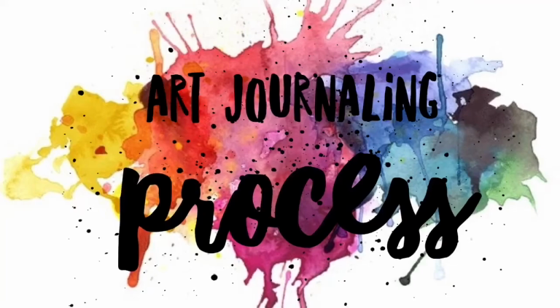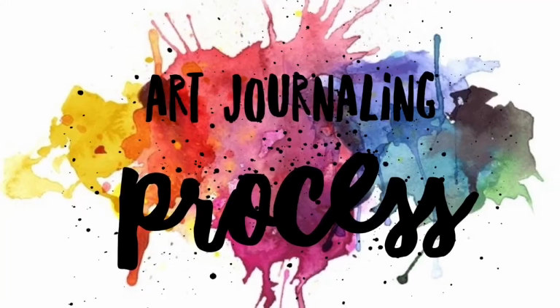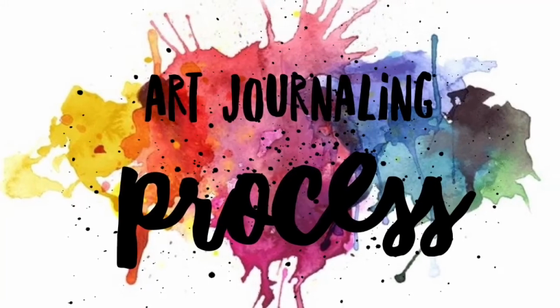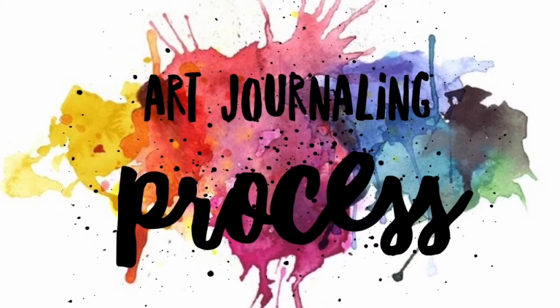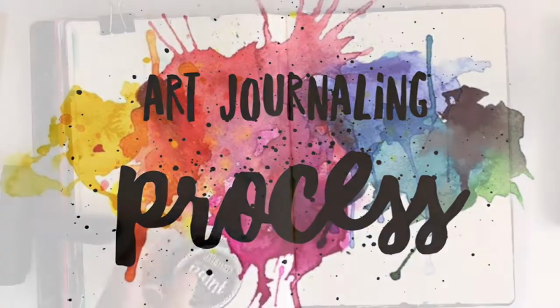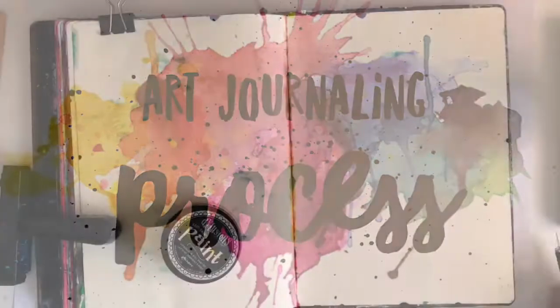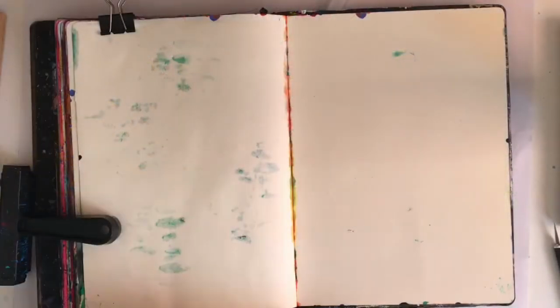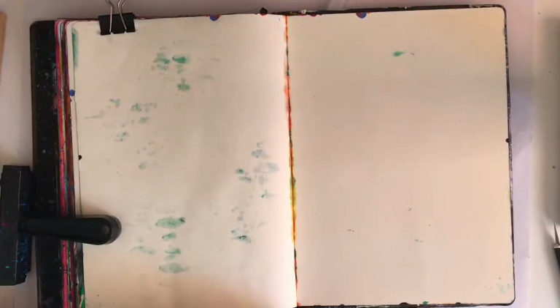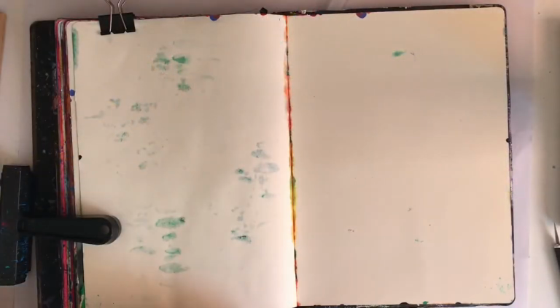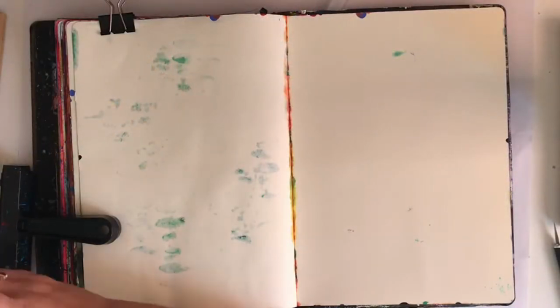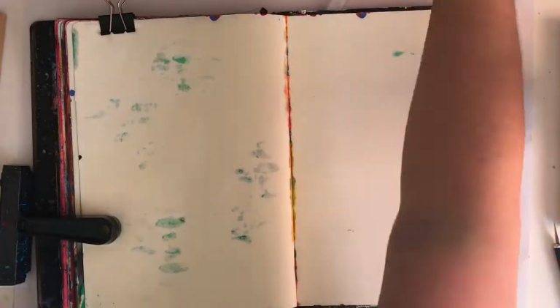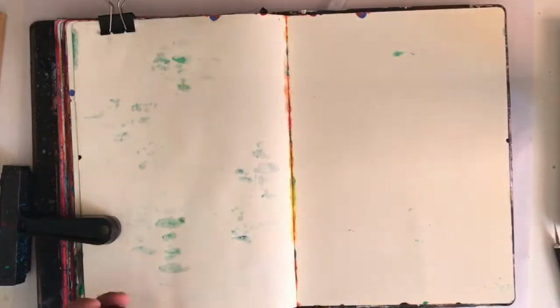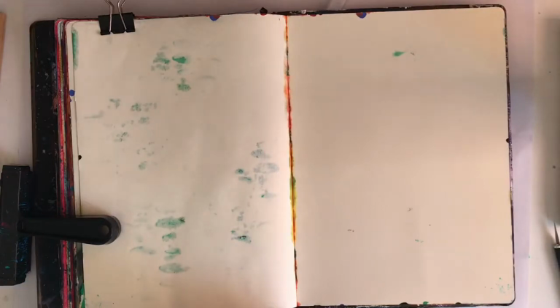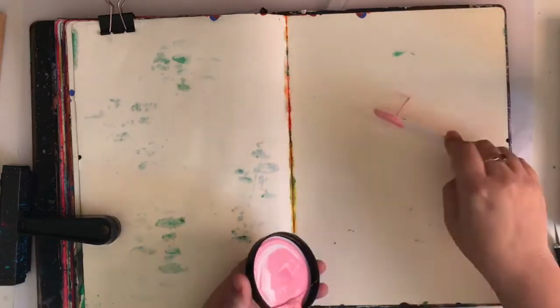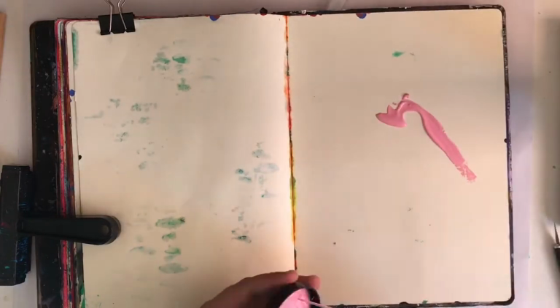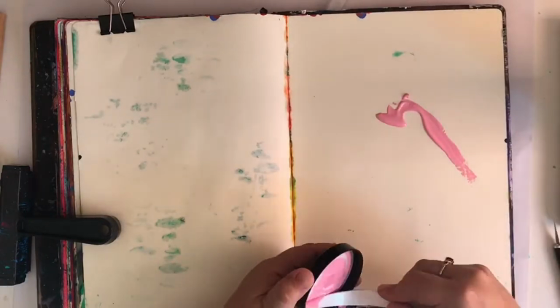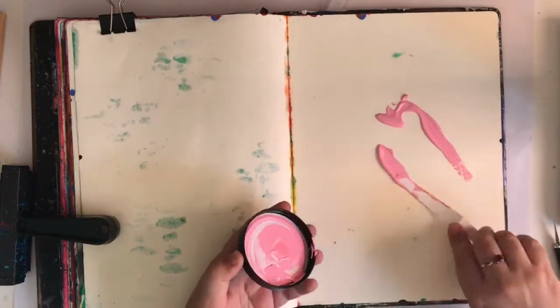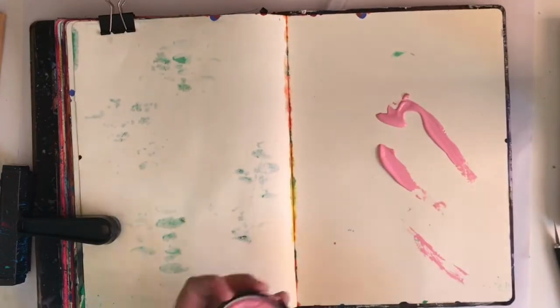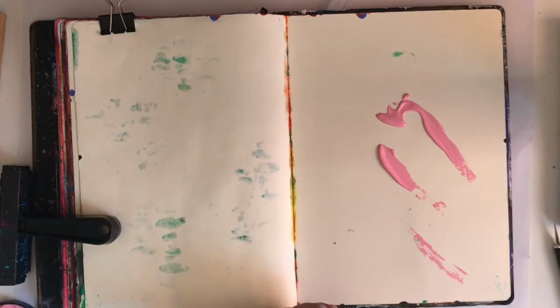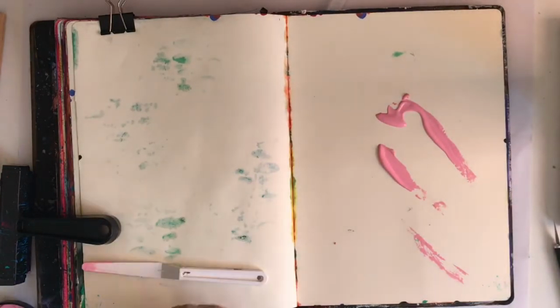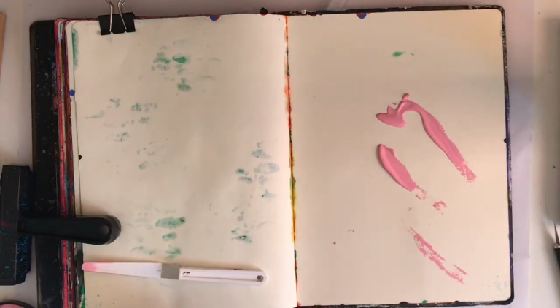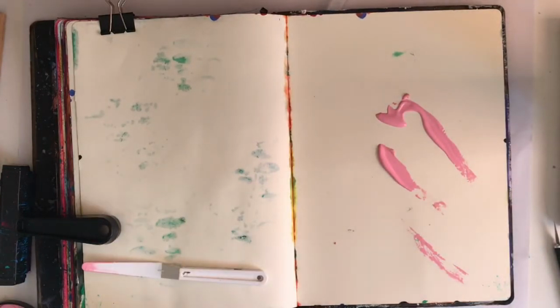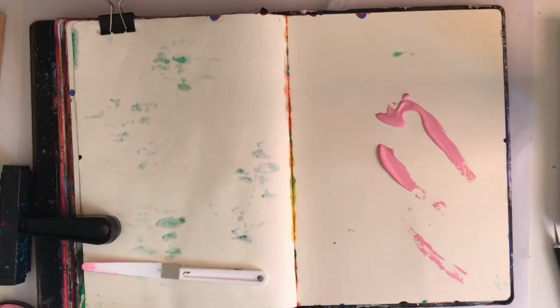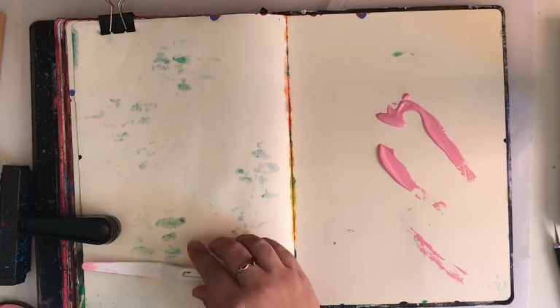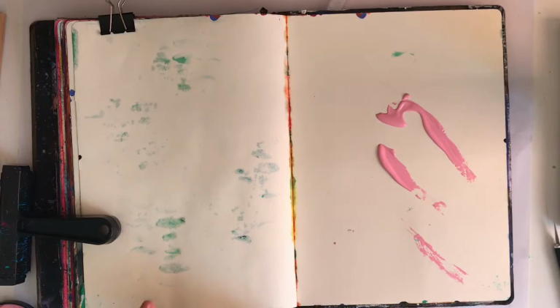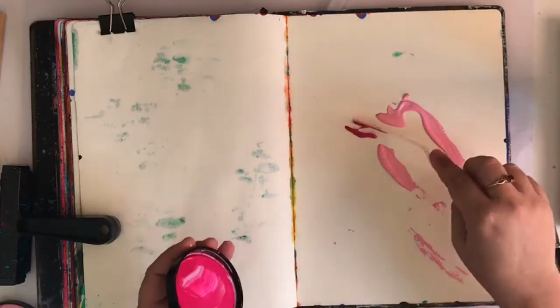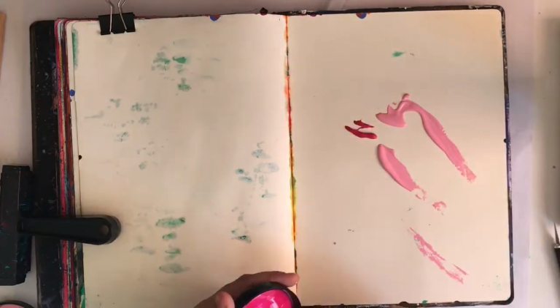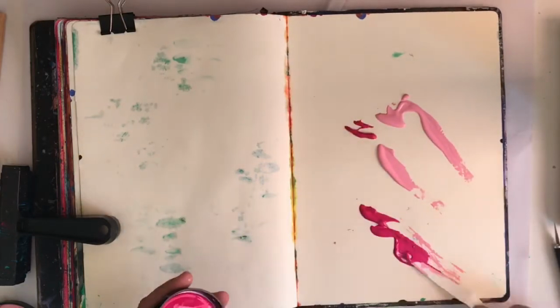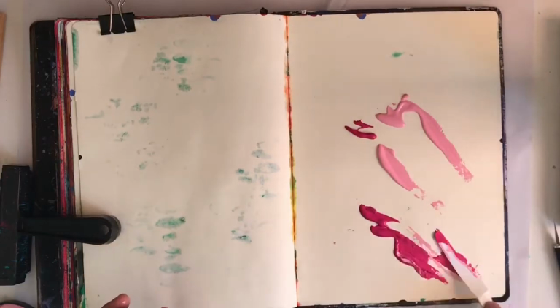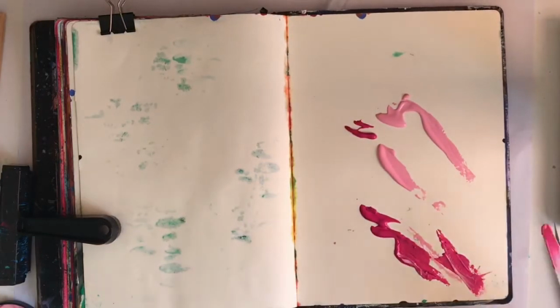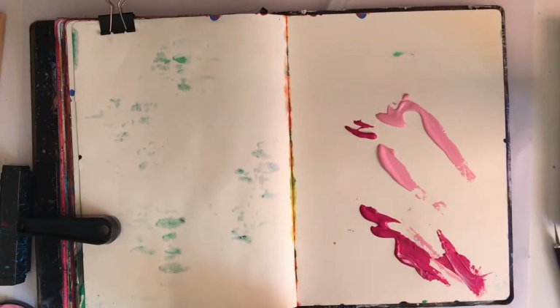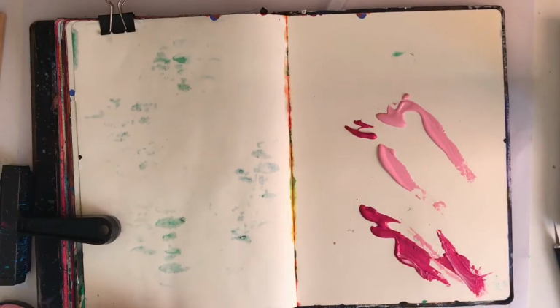Hello lovelies, how are we all? So today I have an art journal video for you but it's a little different. Normally when I do an art journal page I have a thought process in mind, or a quote, or a focal image of some kind.